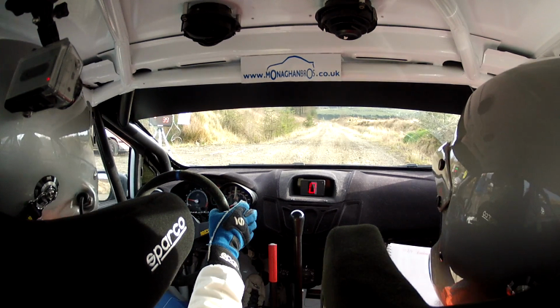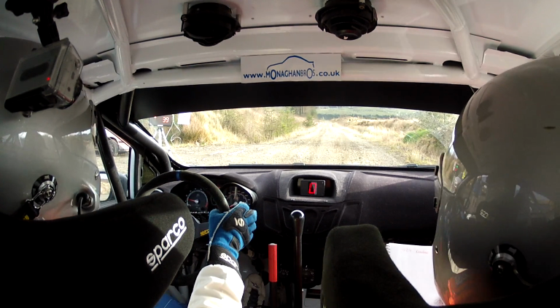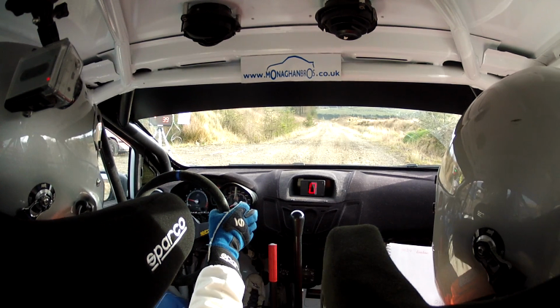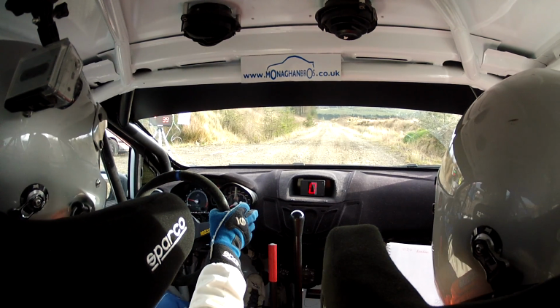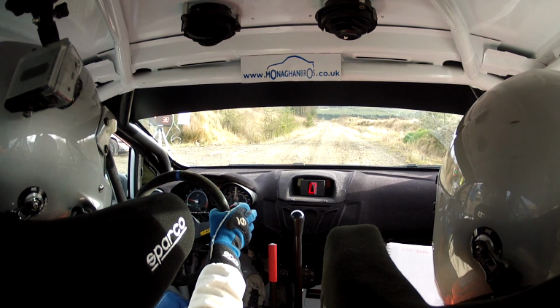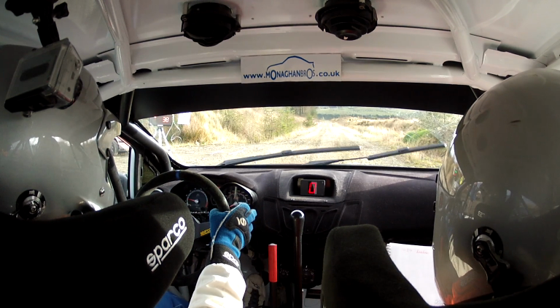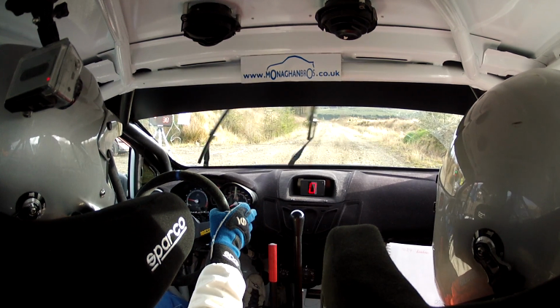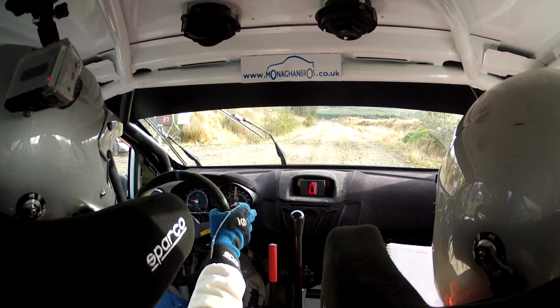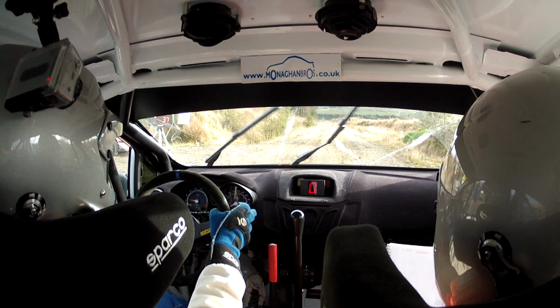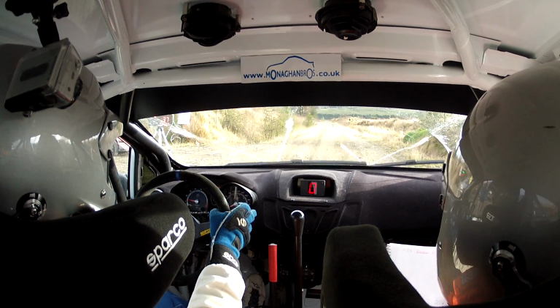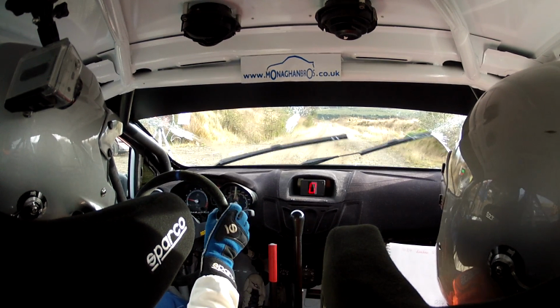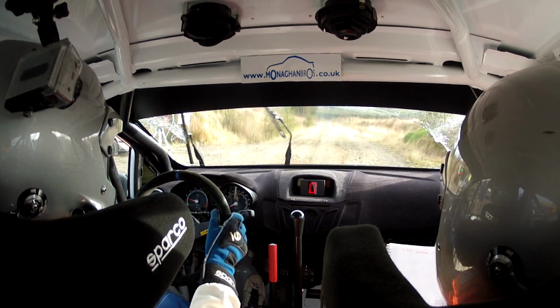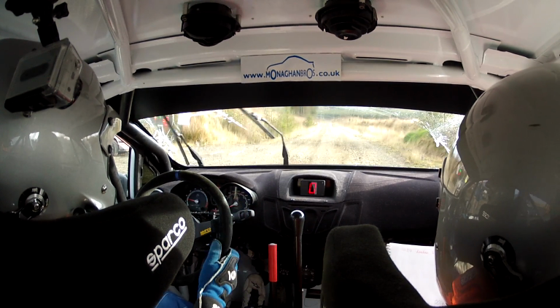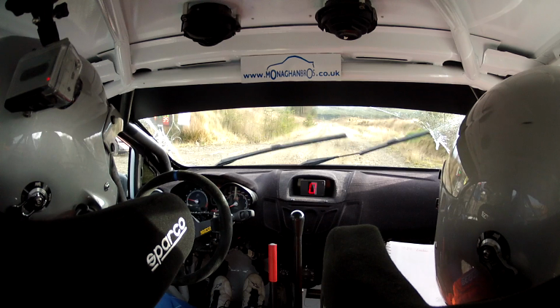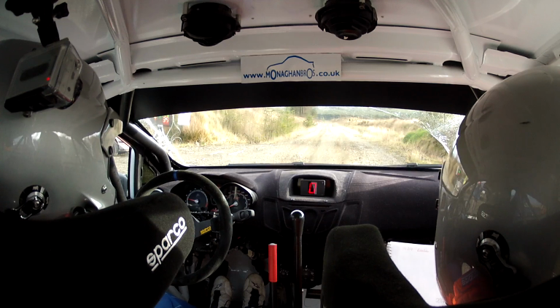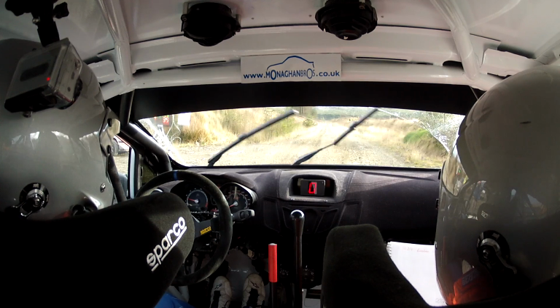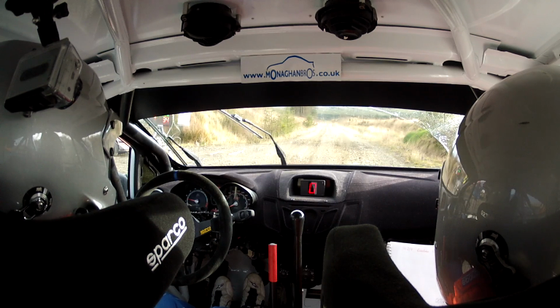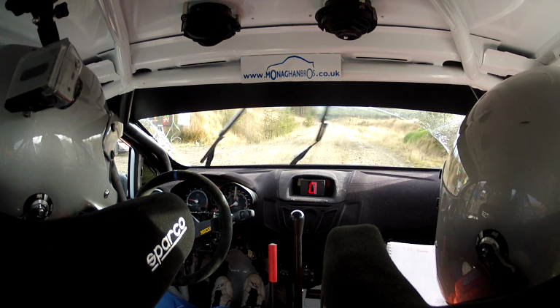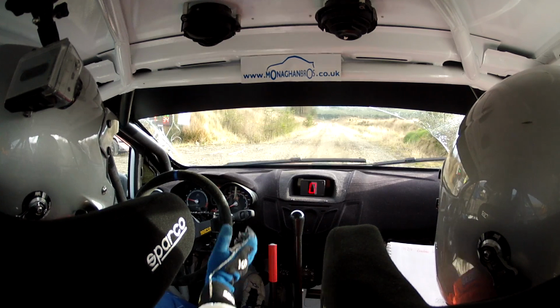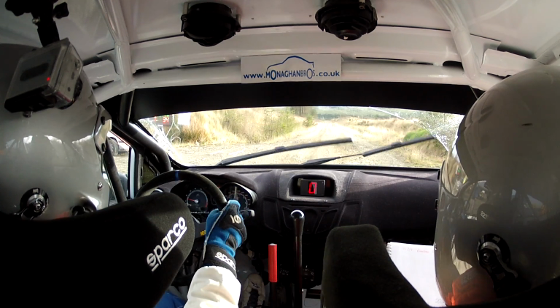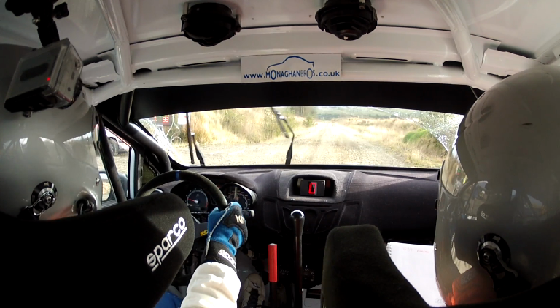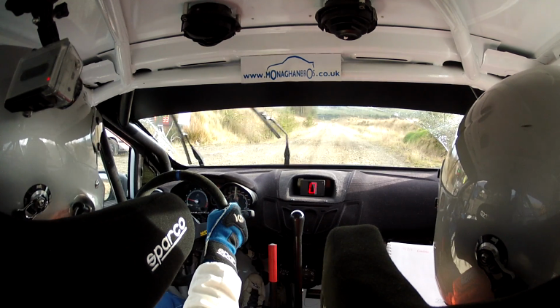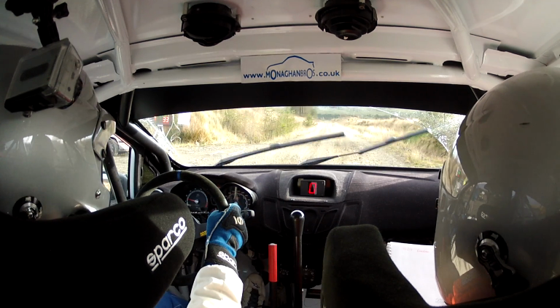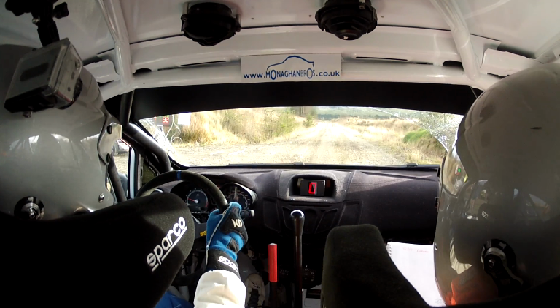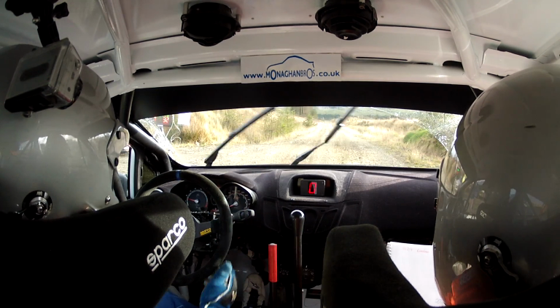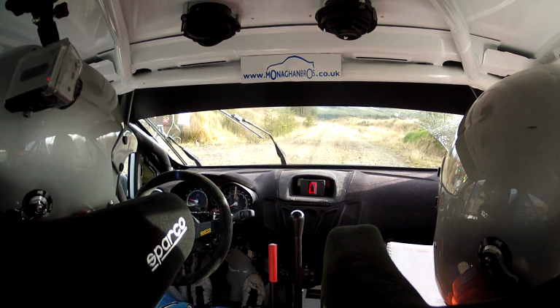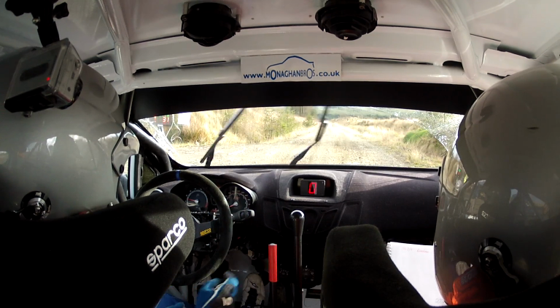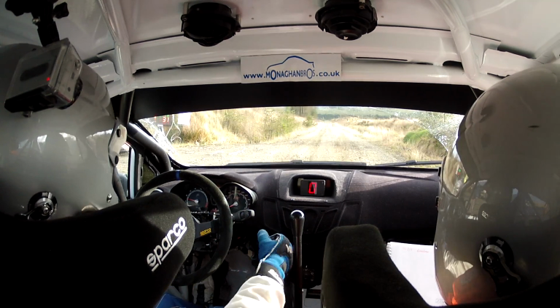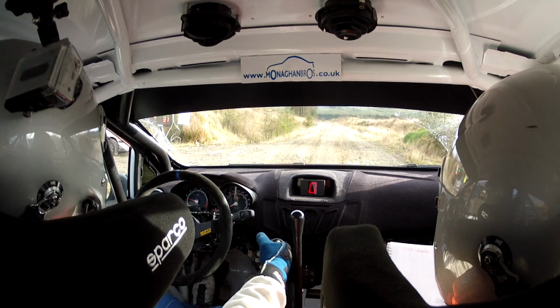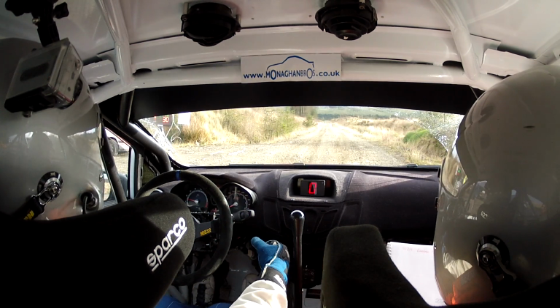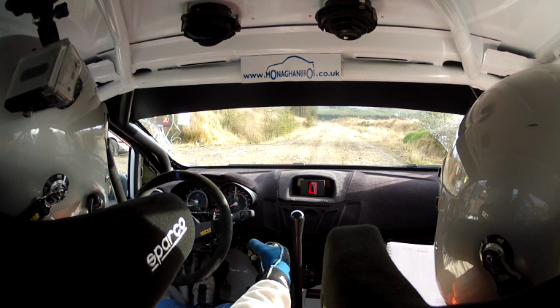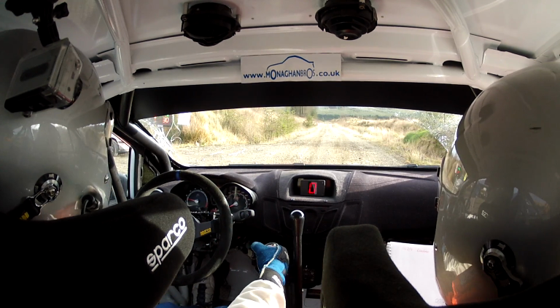40 seconds we start. First notice: 170 down, max 6 right over crest. 200 down, 3 right opens, in slippy.